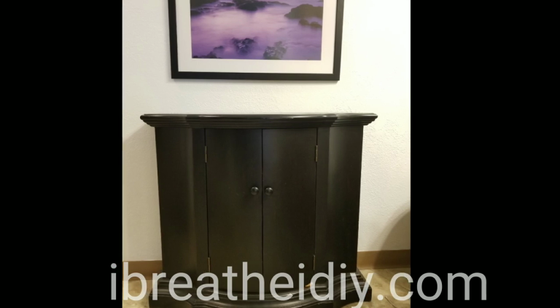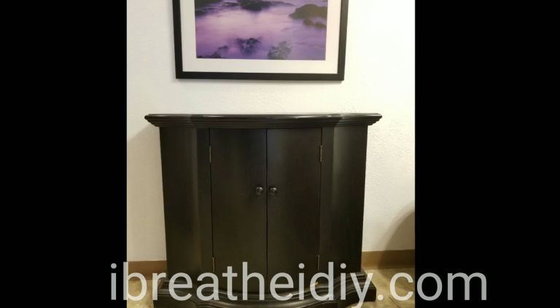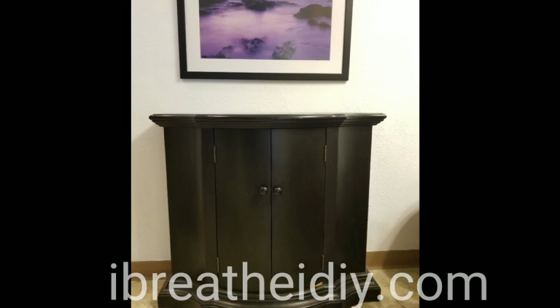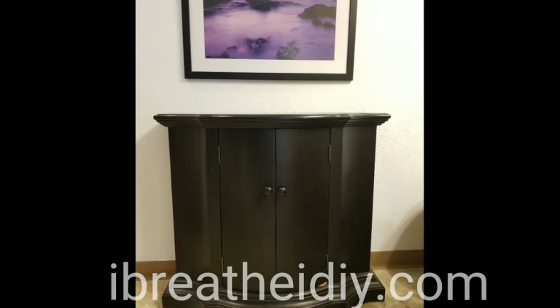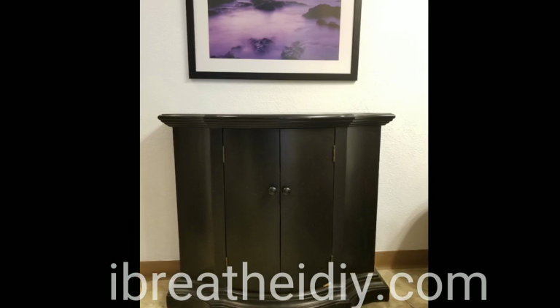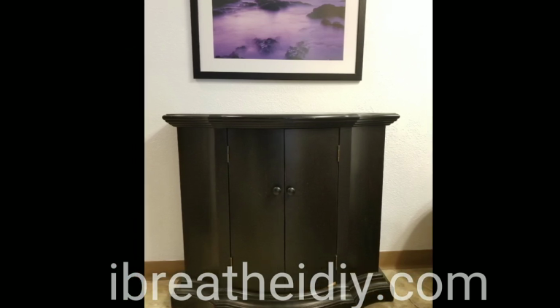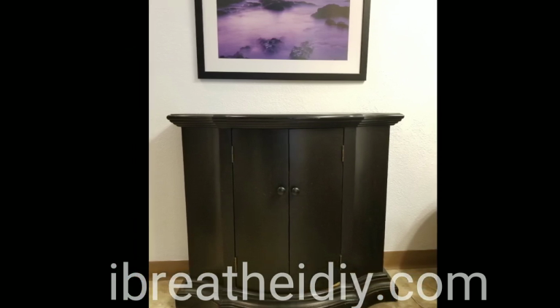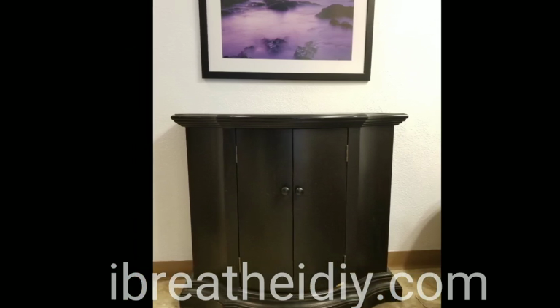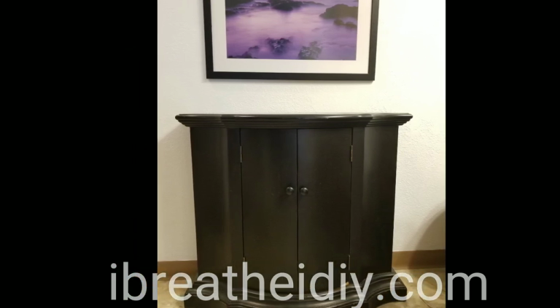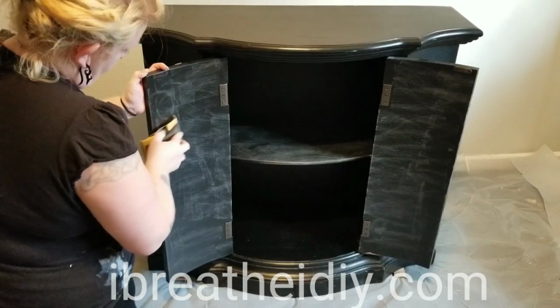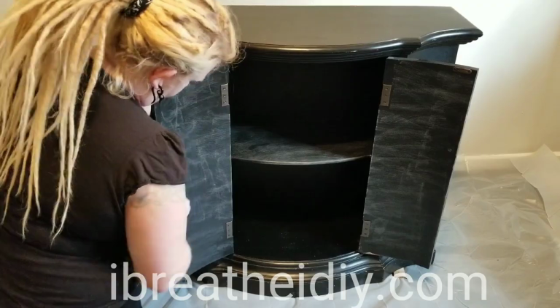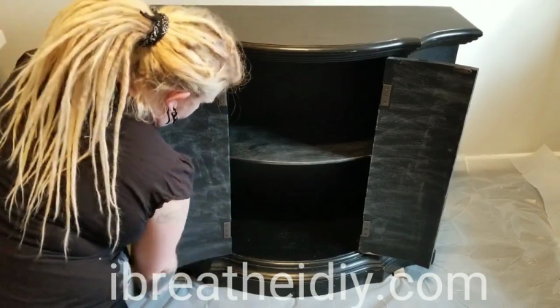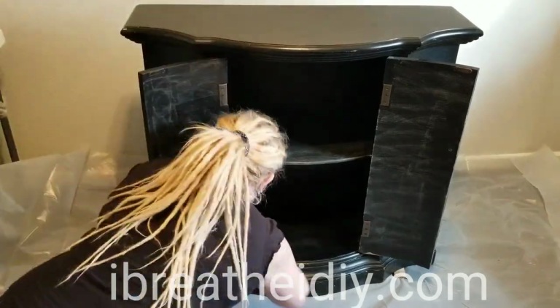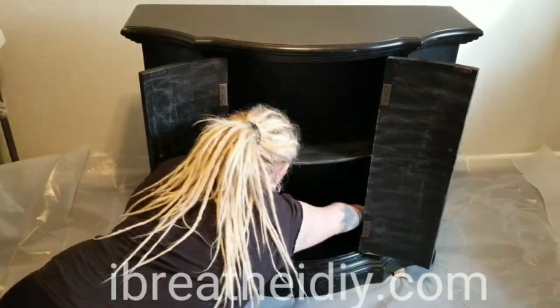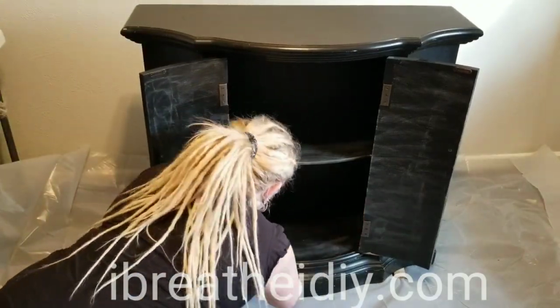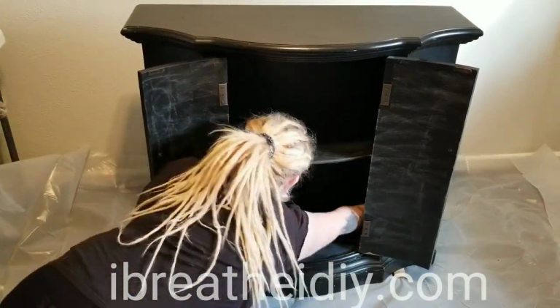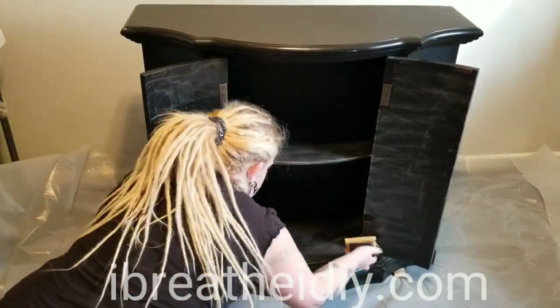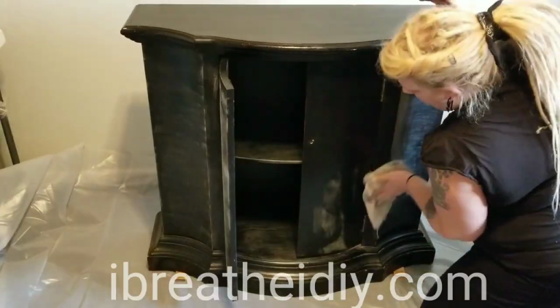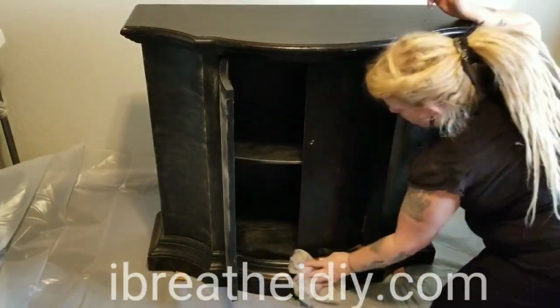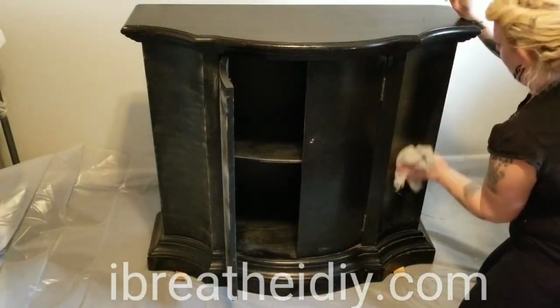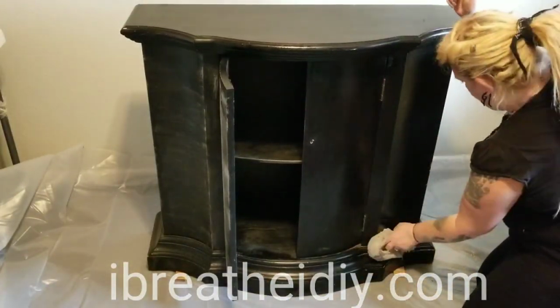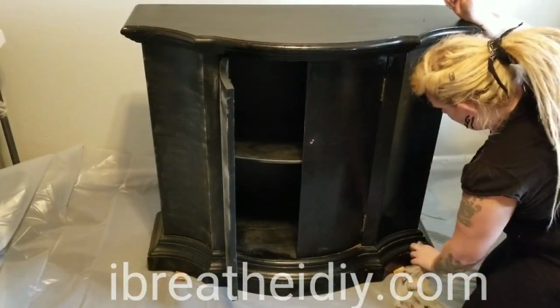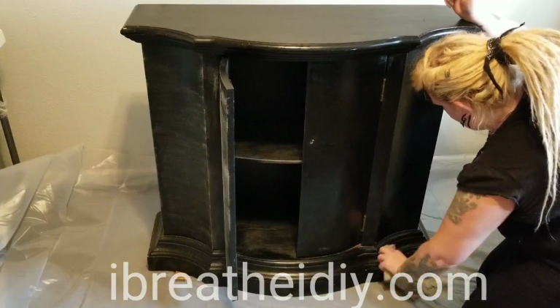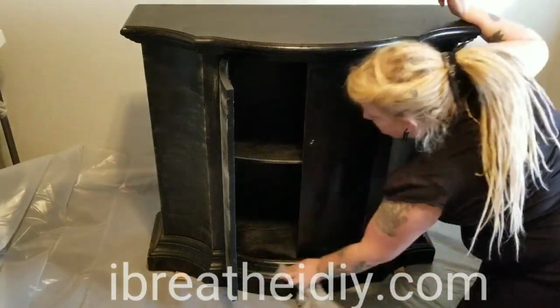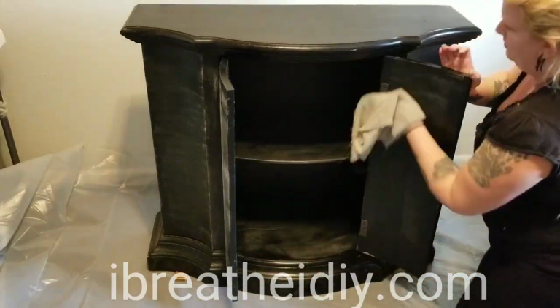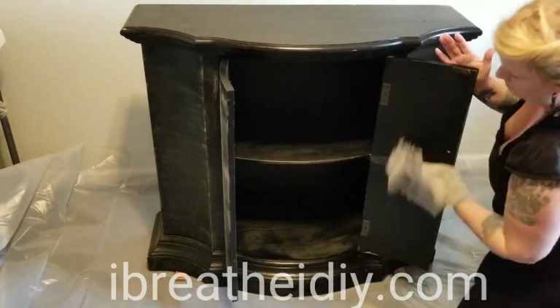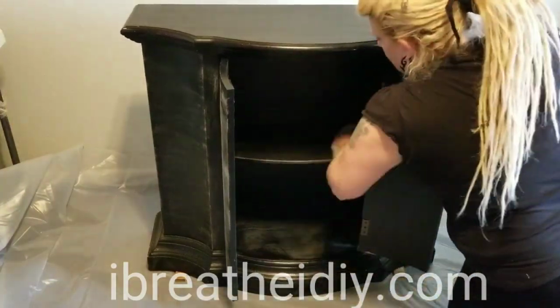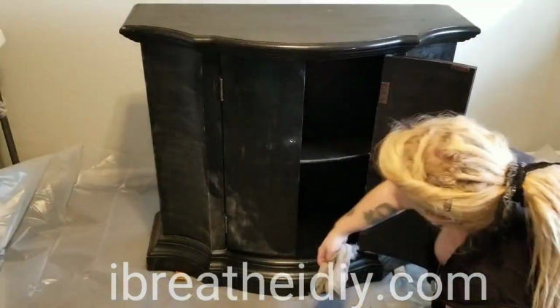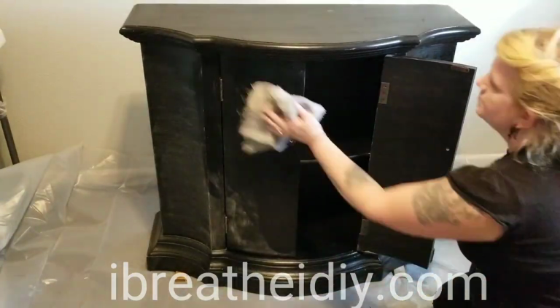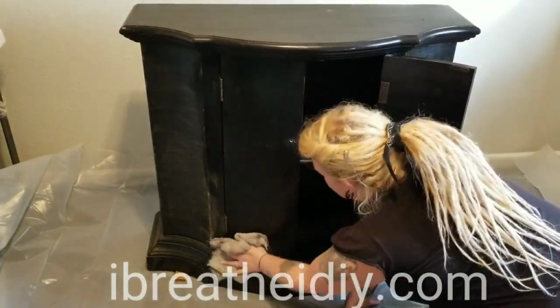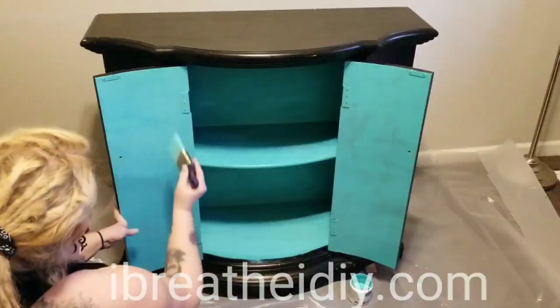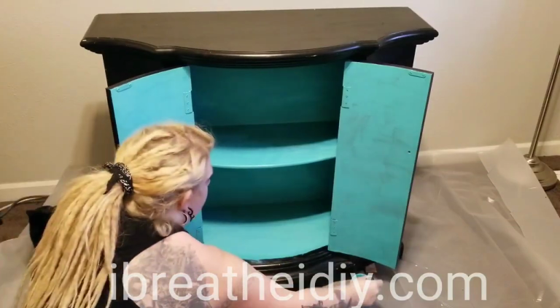Hey everybody, Betsy with iBreathe iDIY here. Today we're going to be refinishing this curved cabinet. I started off by sanding all of the surfaces with a really fine grit sandpaper and then wiping off all of the dust.